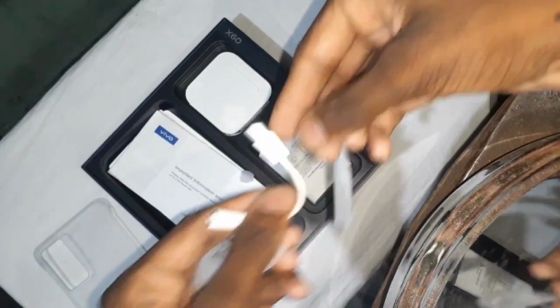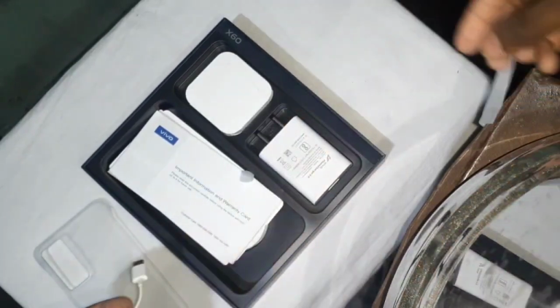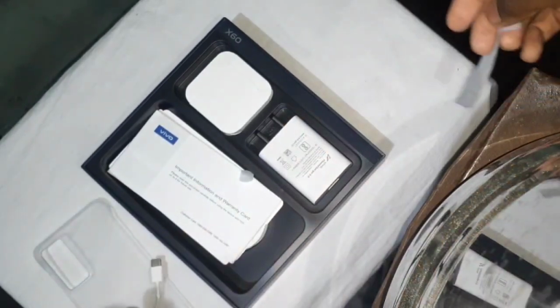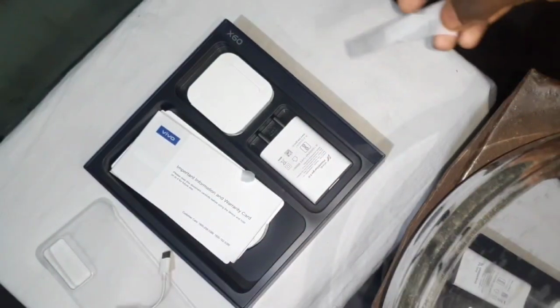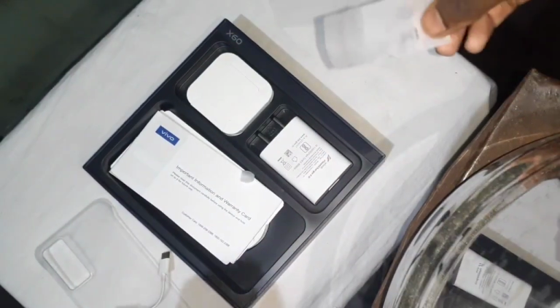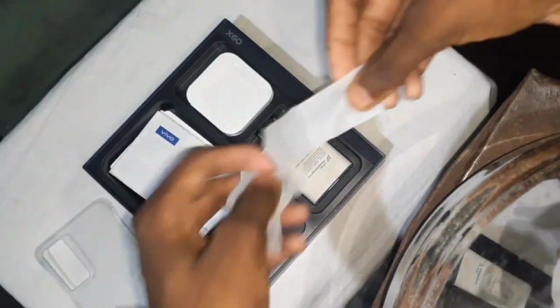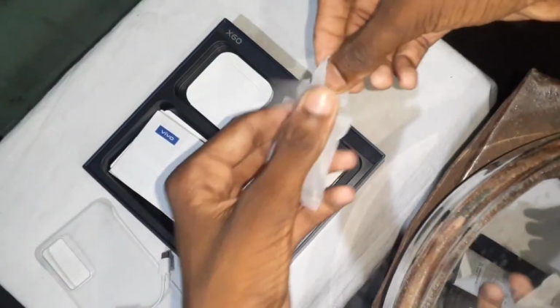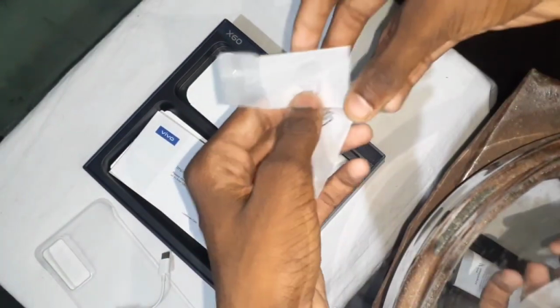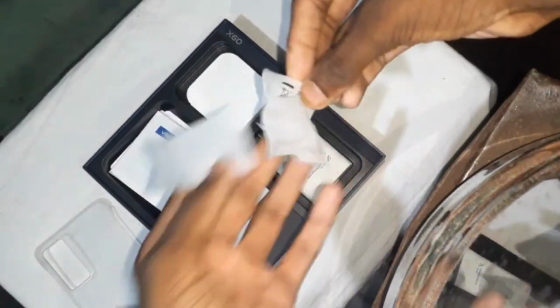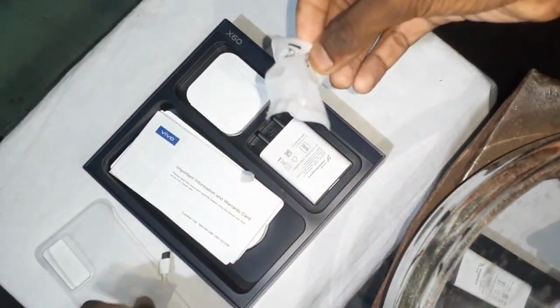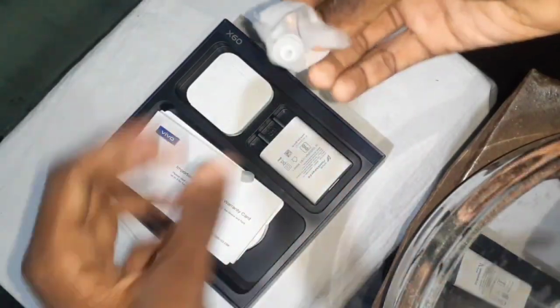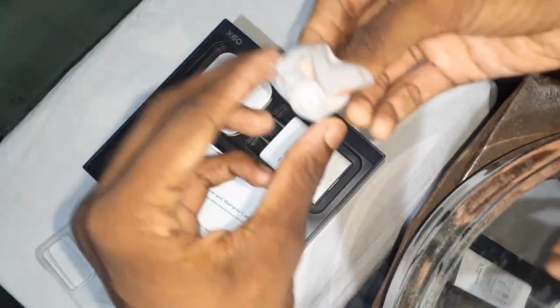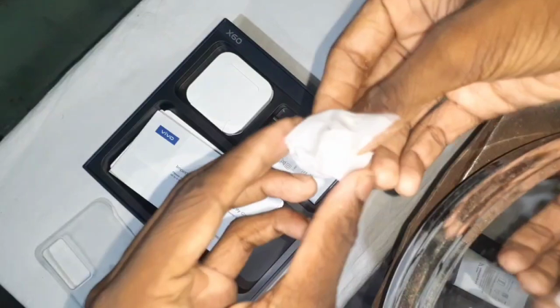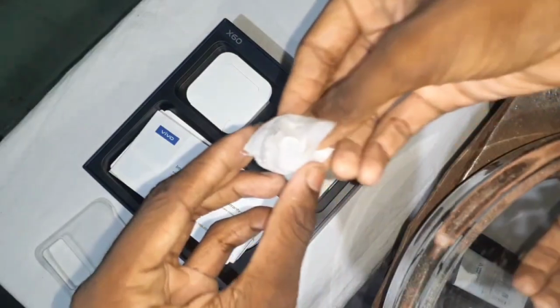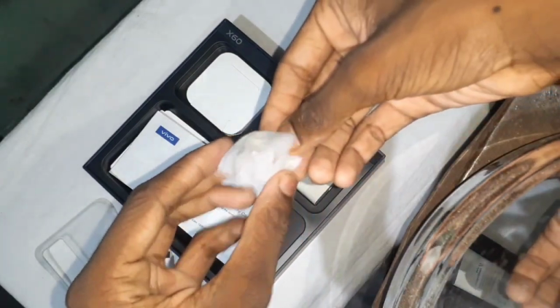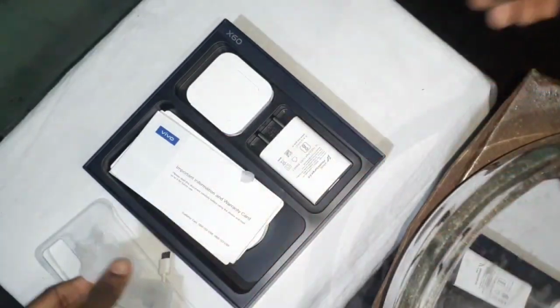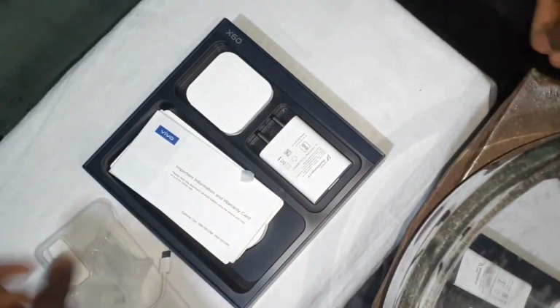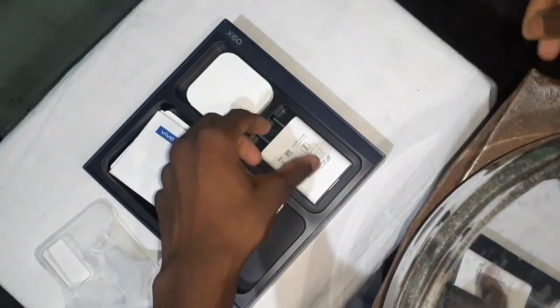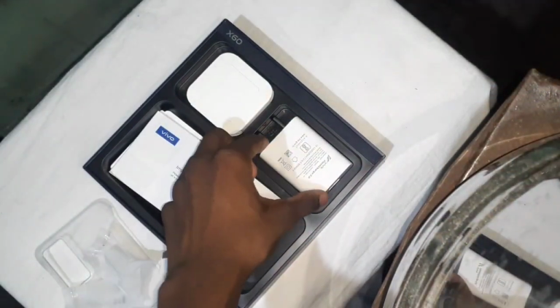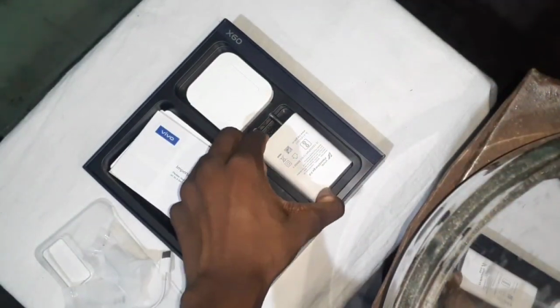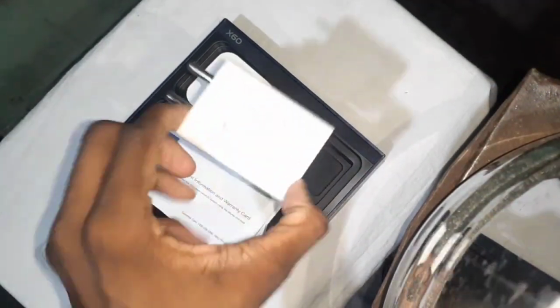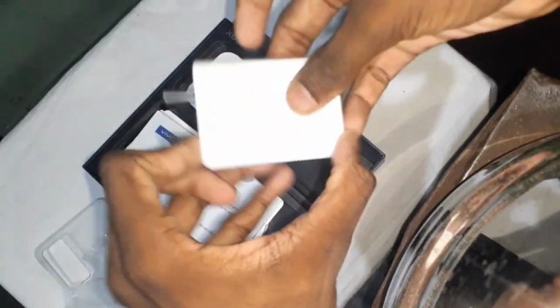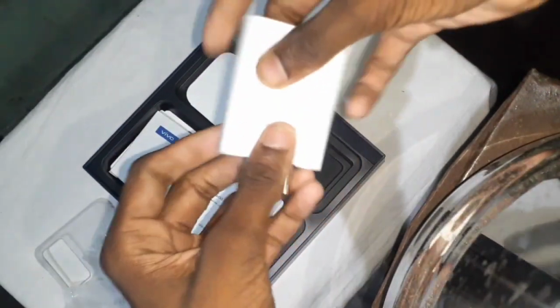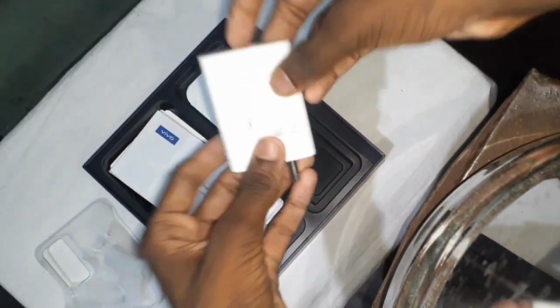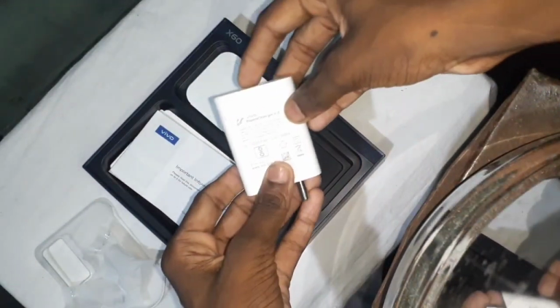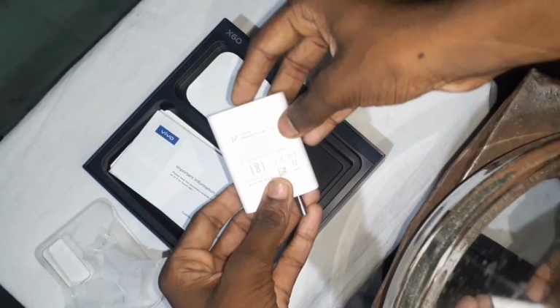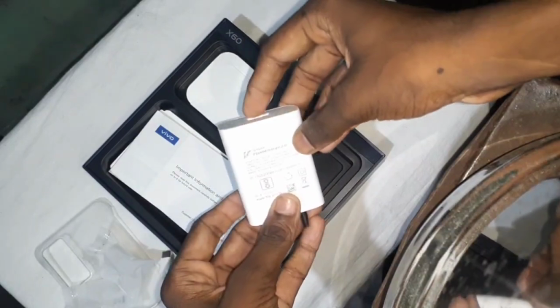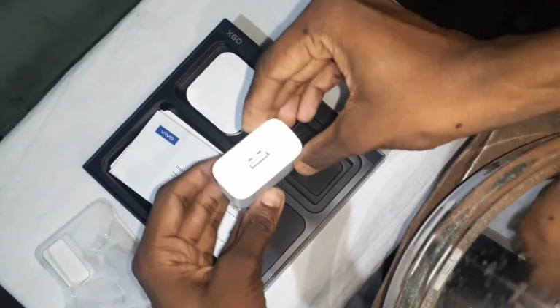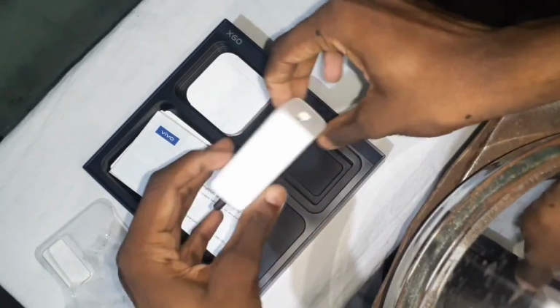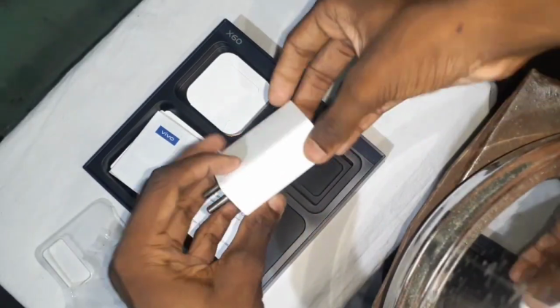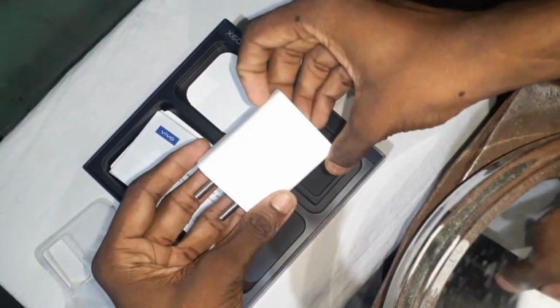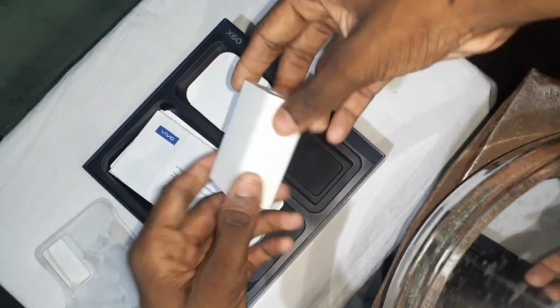Now we are using headphones, and we are using a 3.5mm charger. I will show you the charger, which is a super heavy charge.